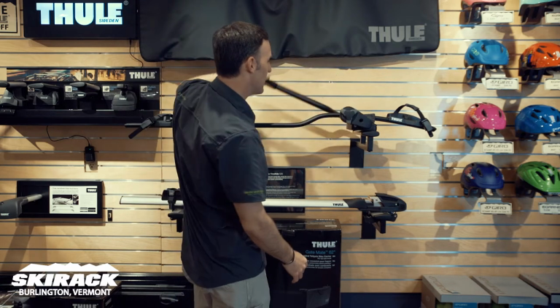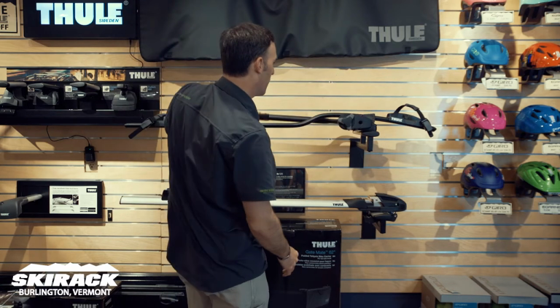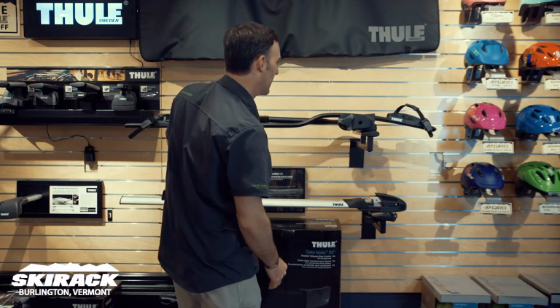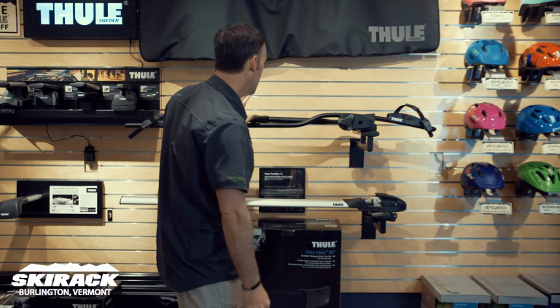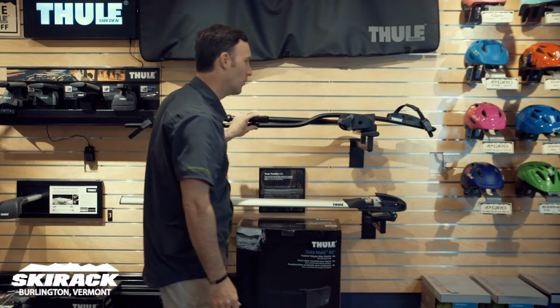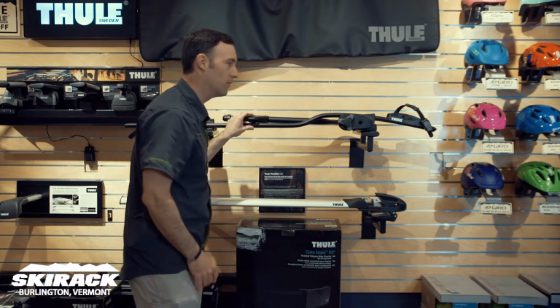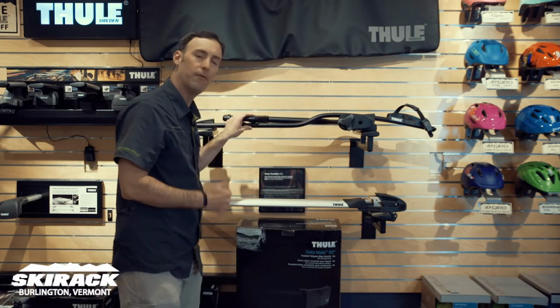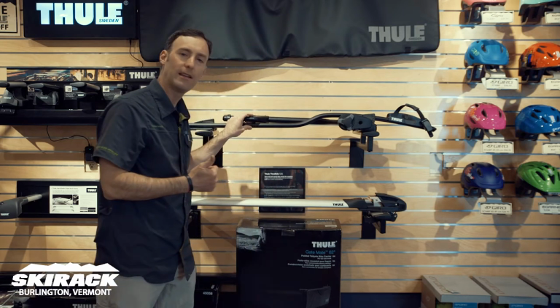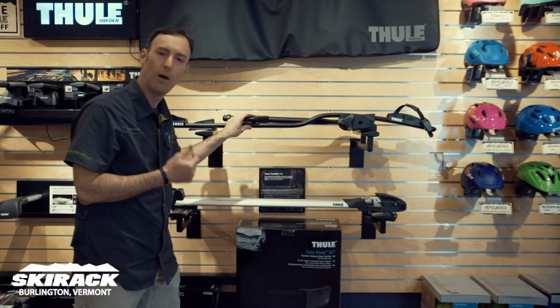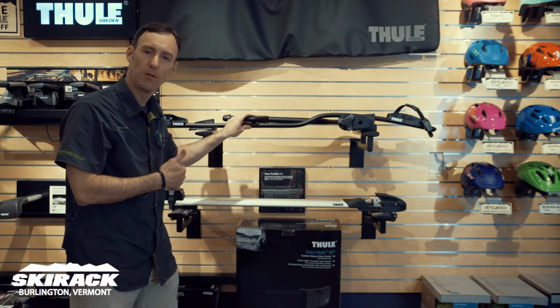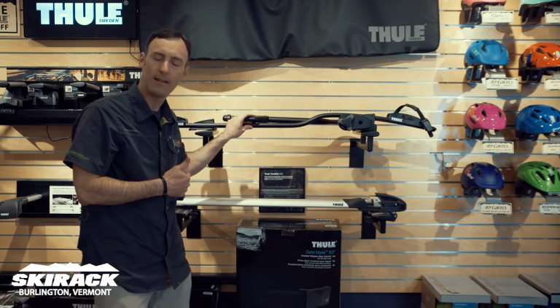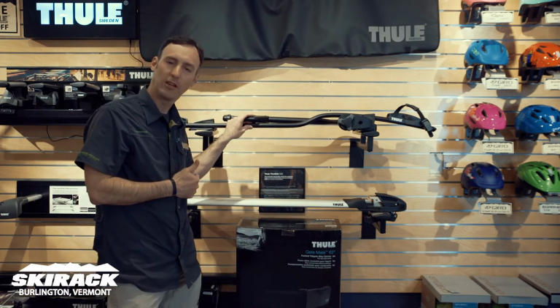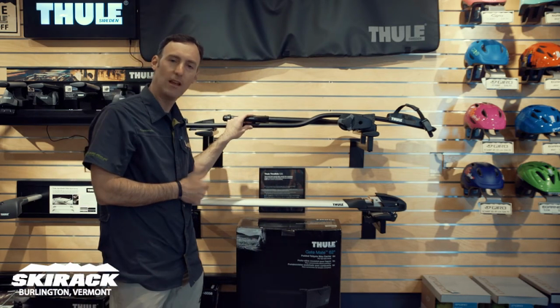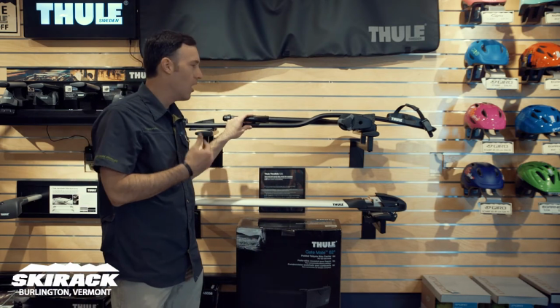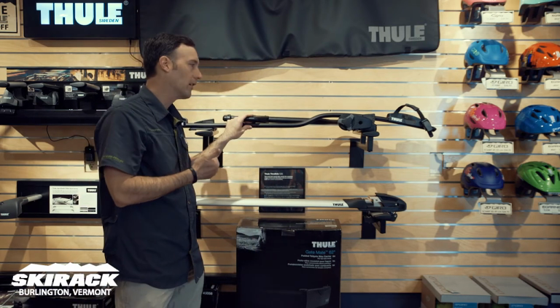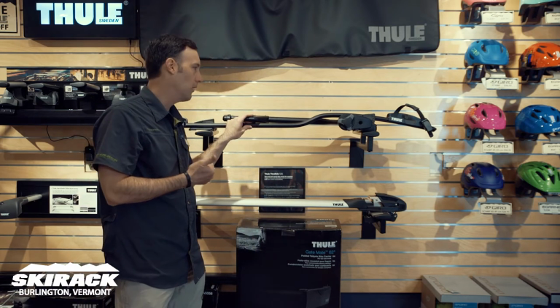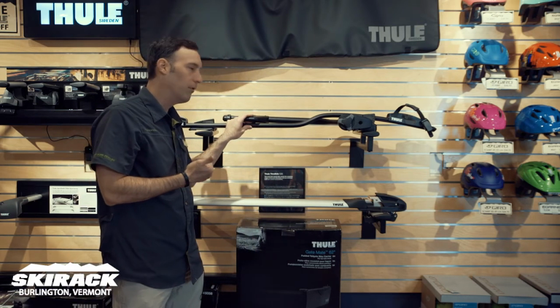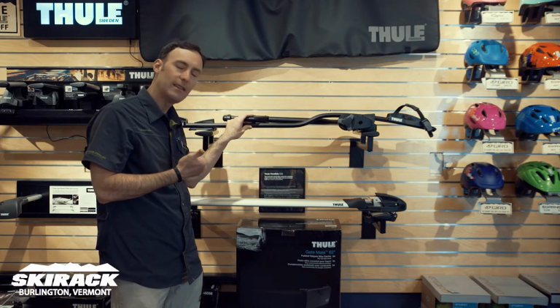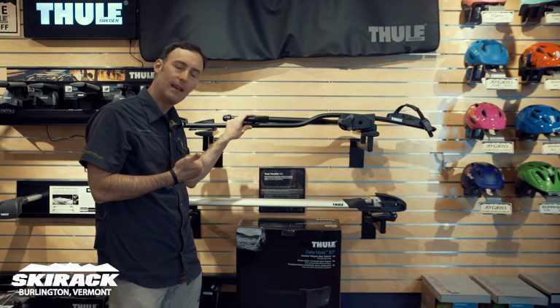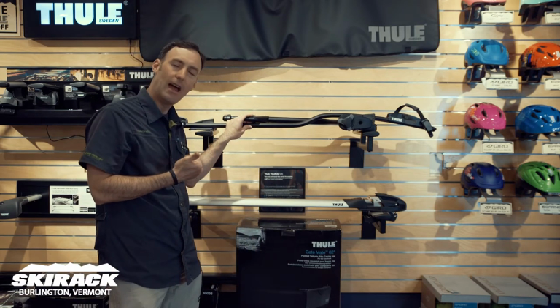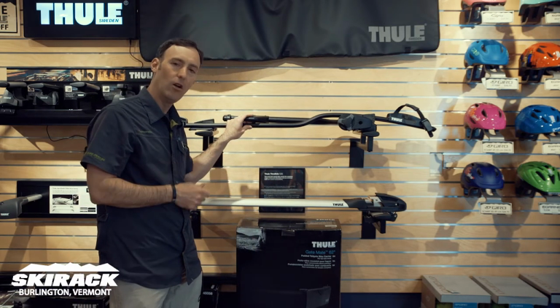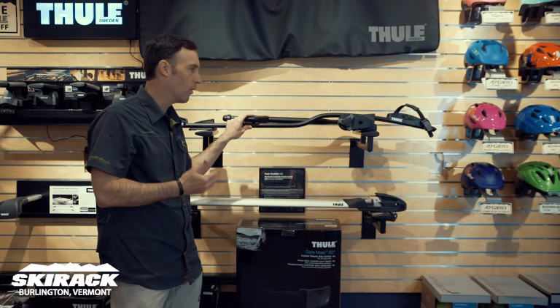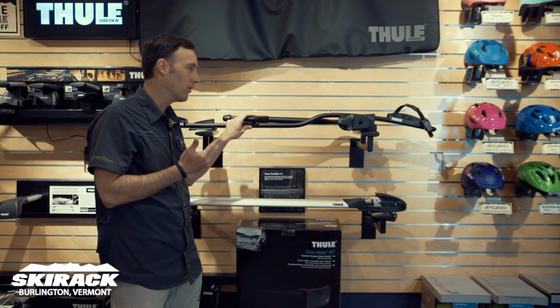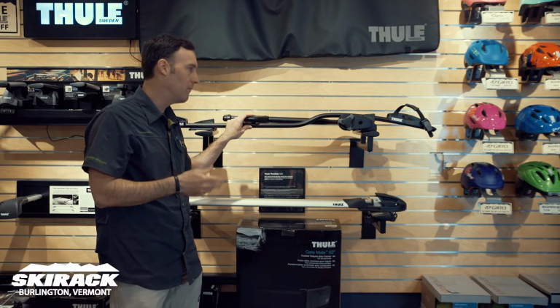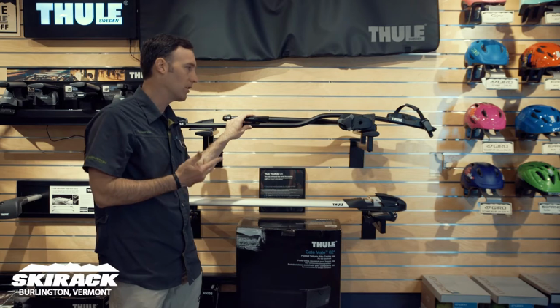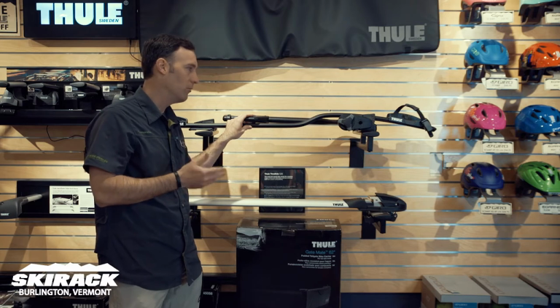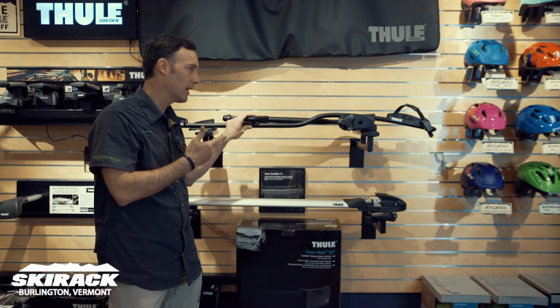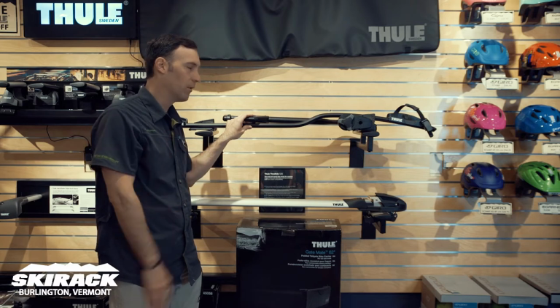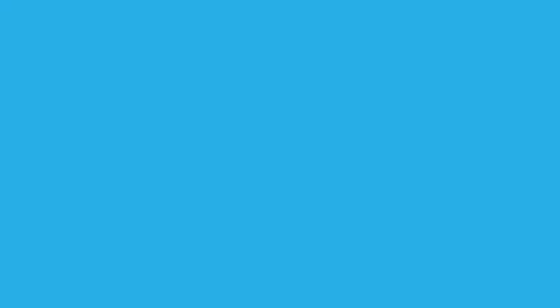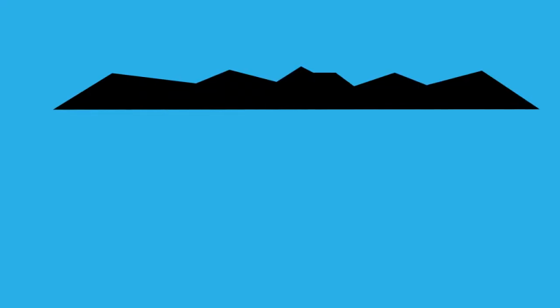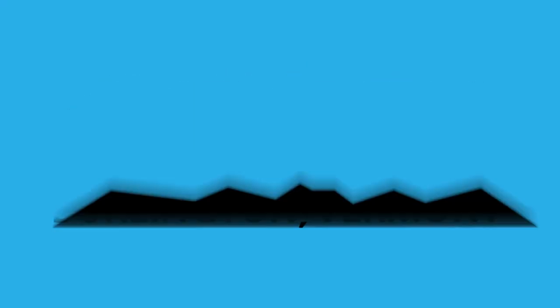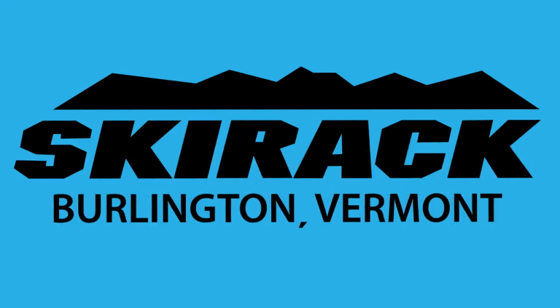It's a solid way to carry your bike, whether you've got a fat tire bike with a fat tire kit, a regular plus-size tire, or a regular mountain bike or road bike — the ProRide is a great way to go.